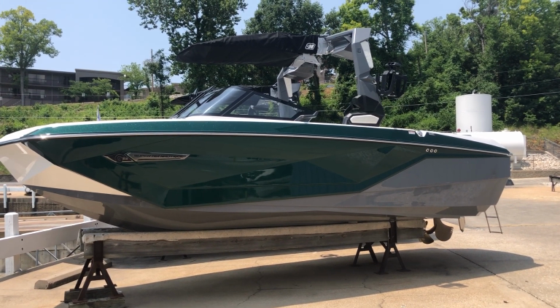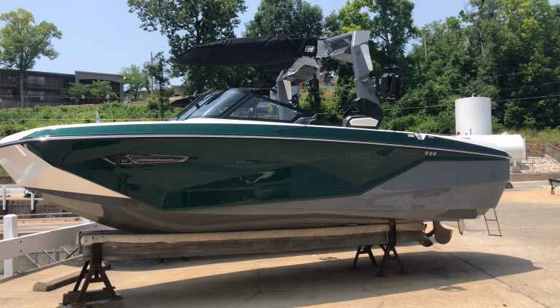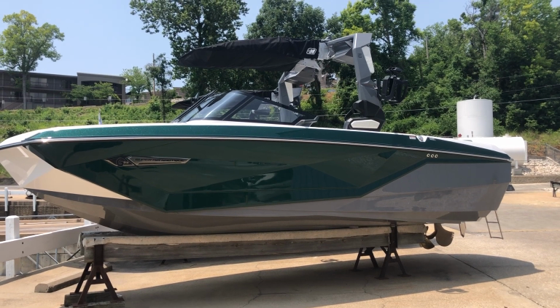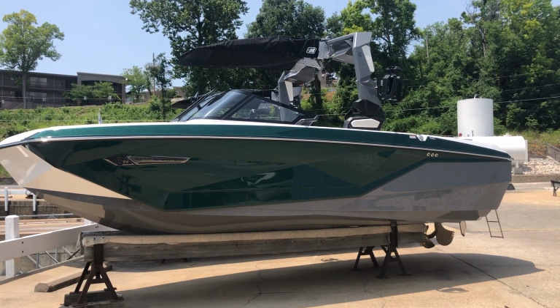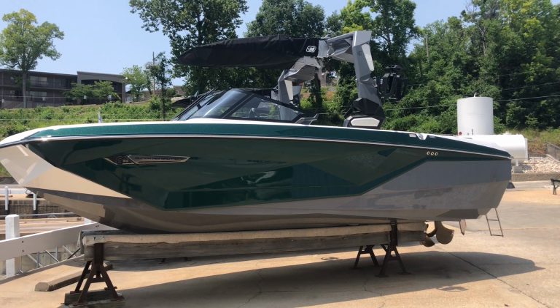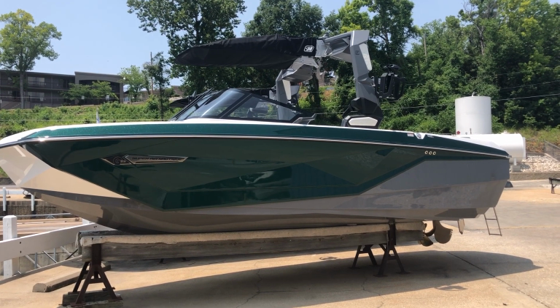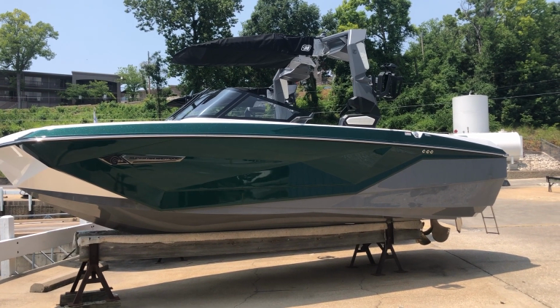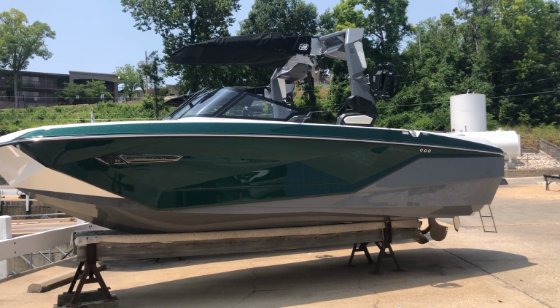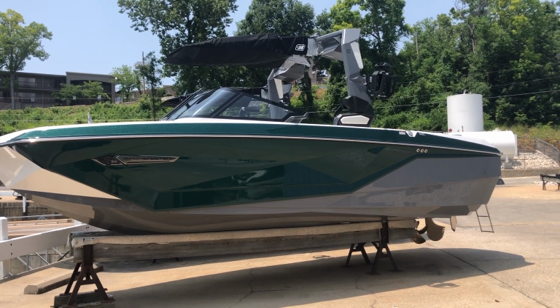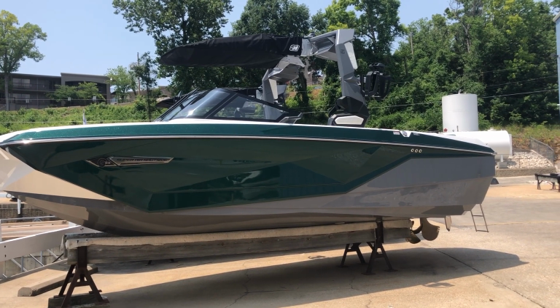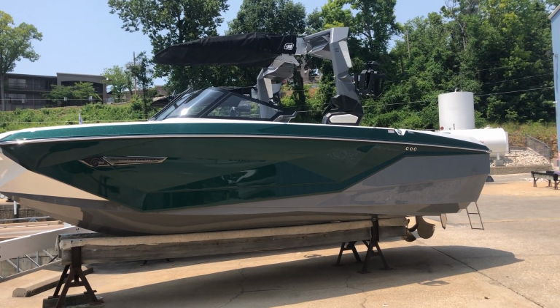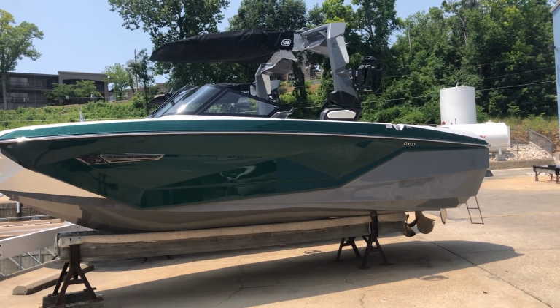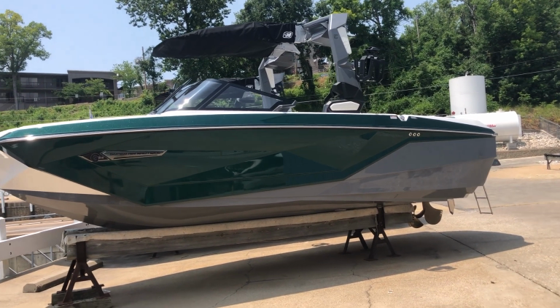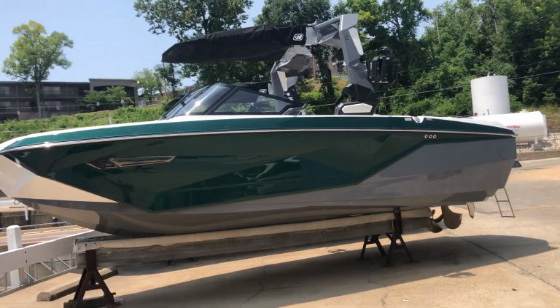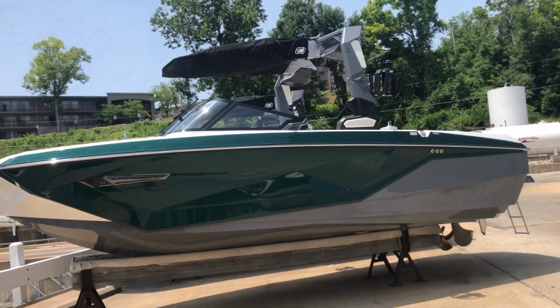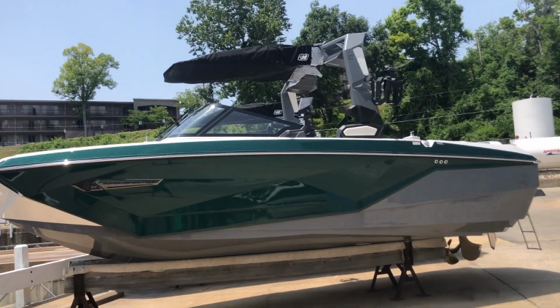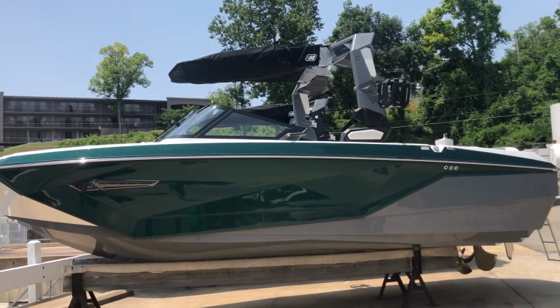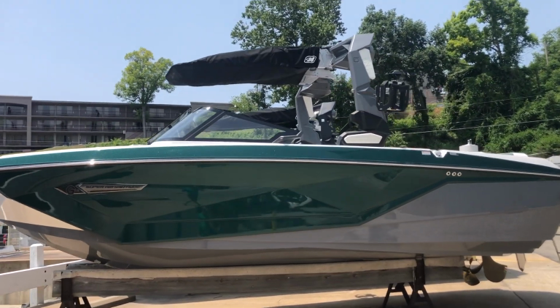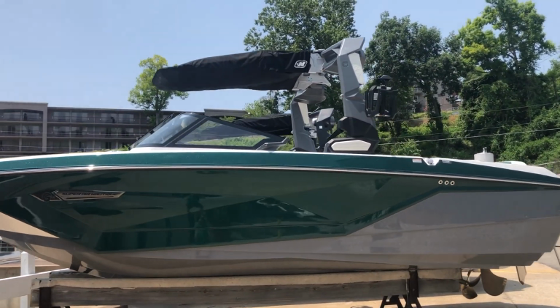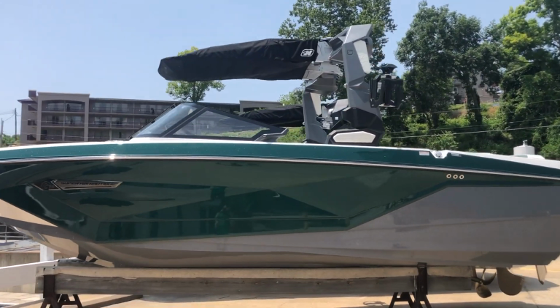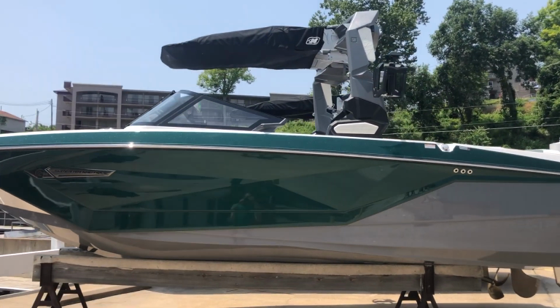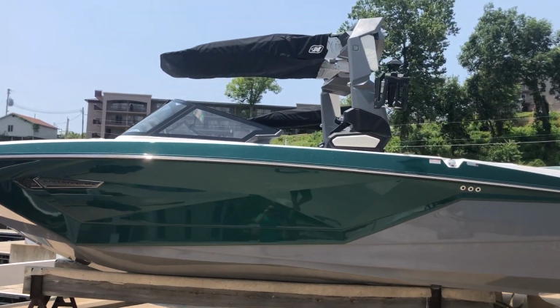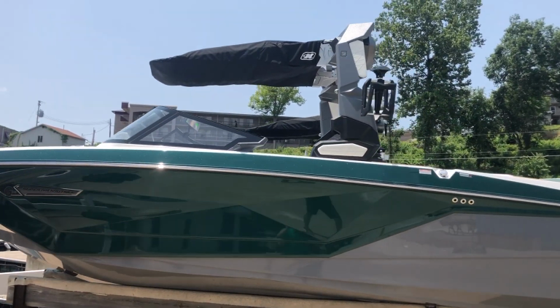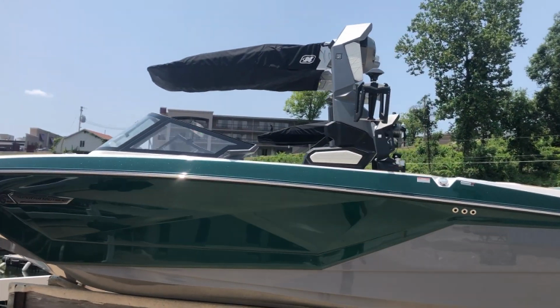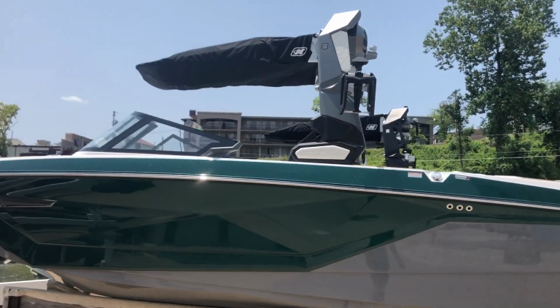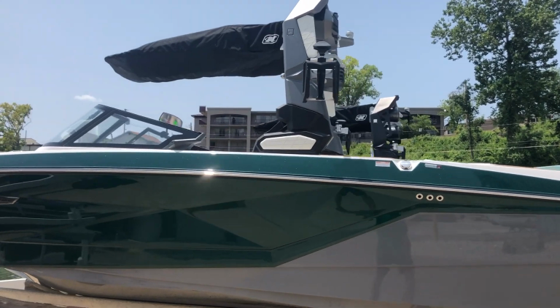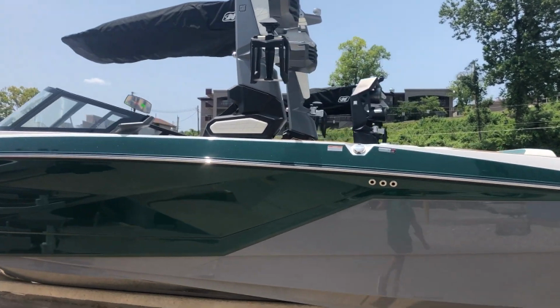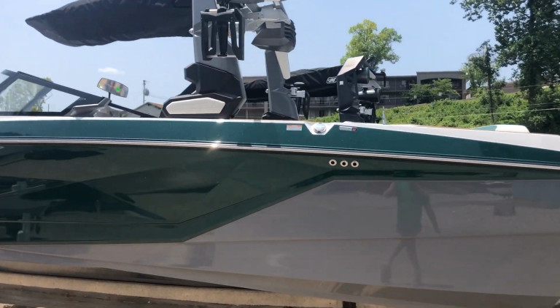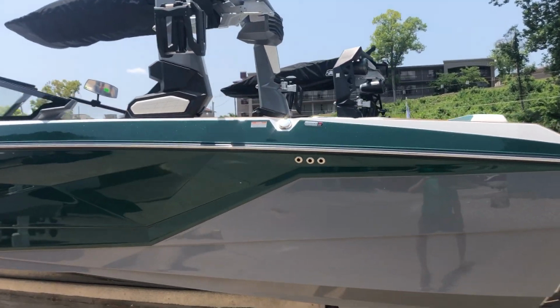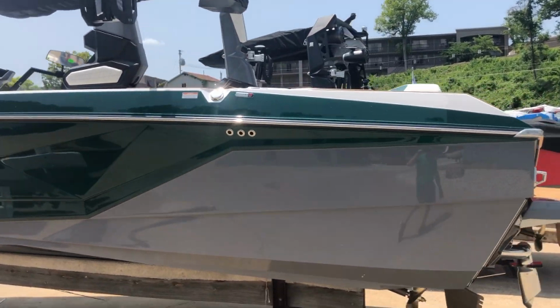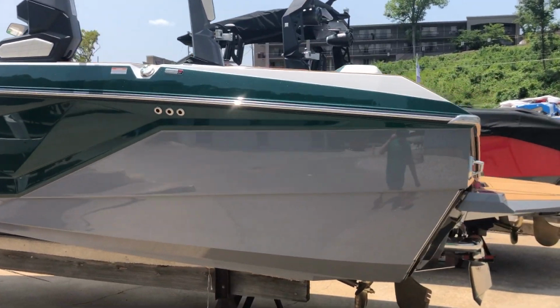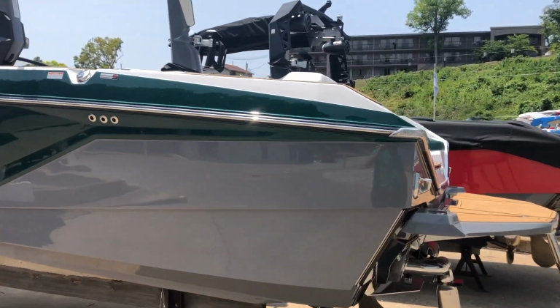This boat is specked out with the emerald green metal flake and the titanium gray exterior. This one is built with the power tower and the board racks up there. Let's climb aboard and check this boat out.